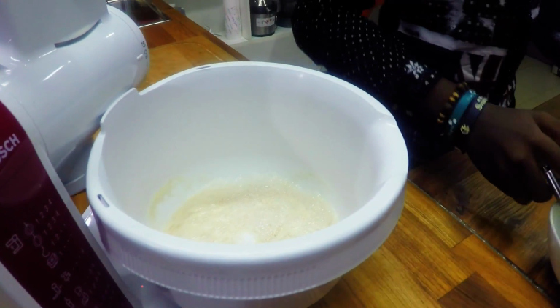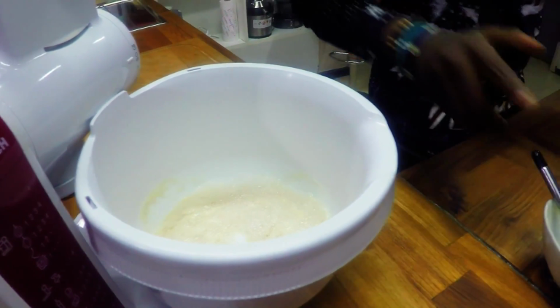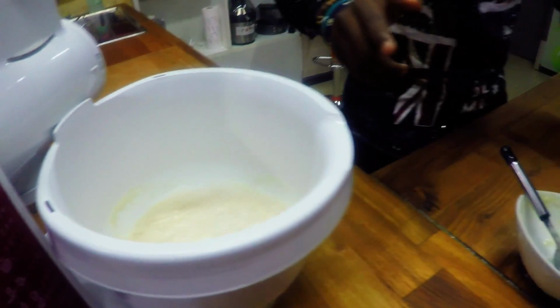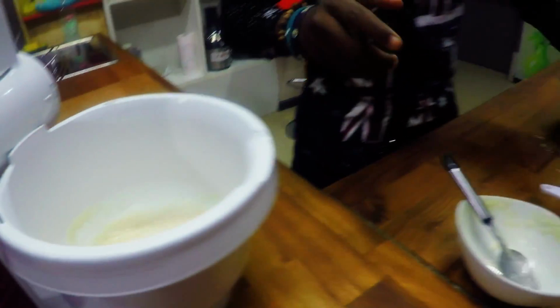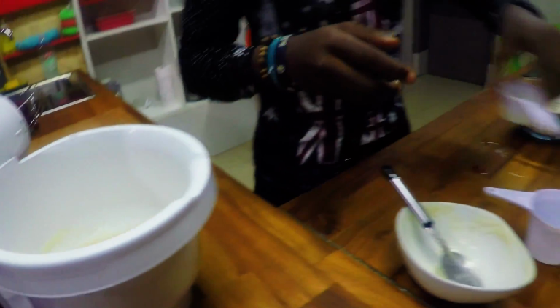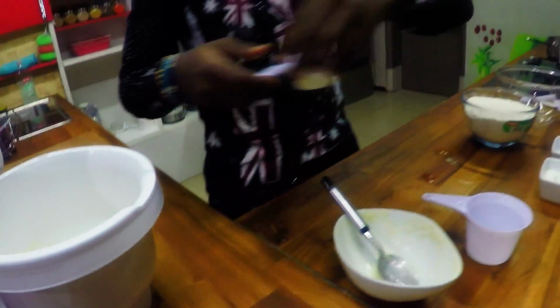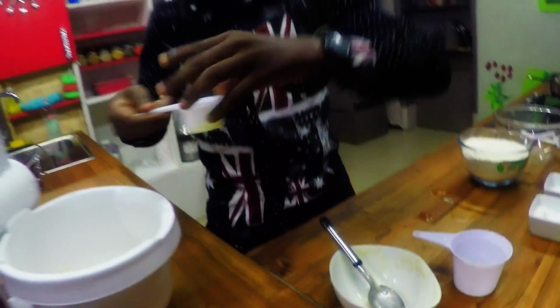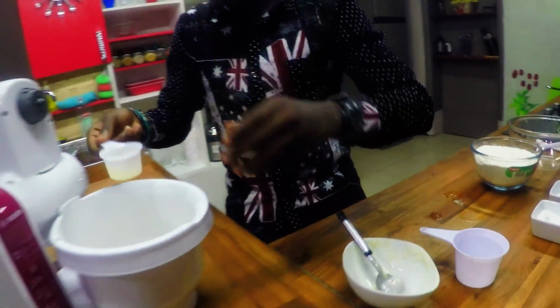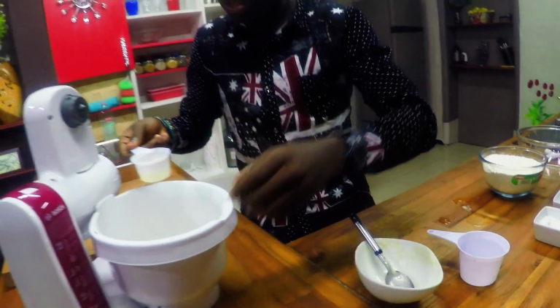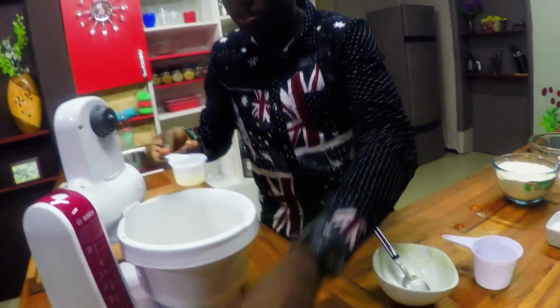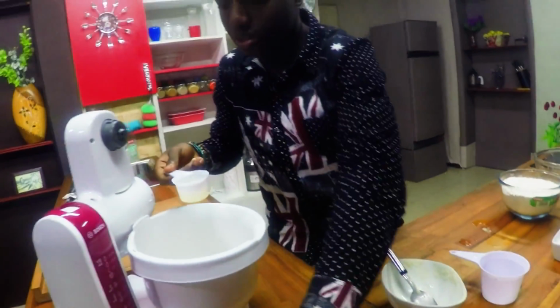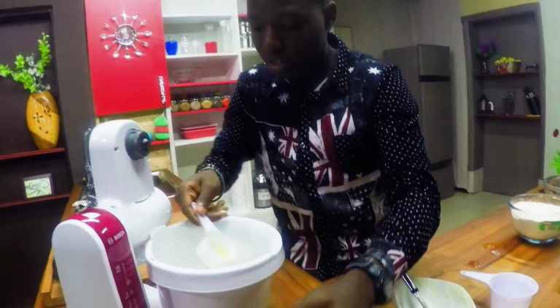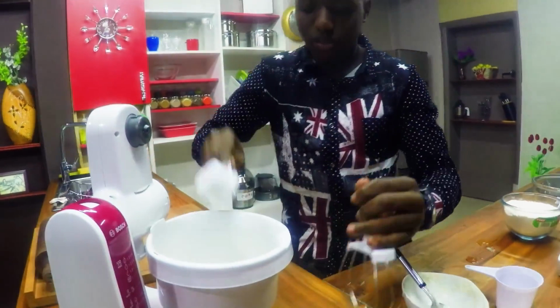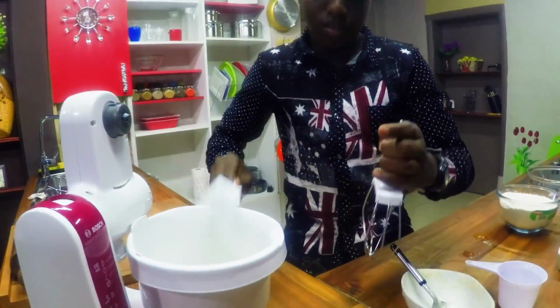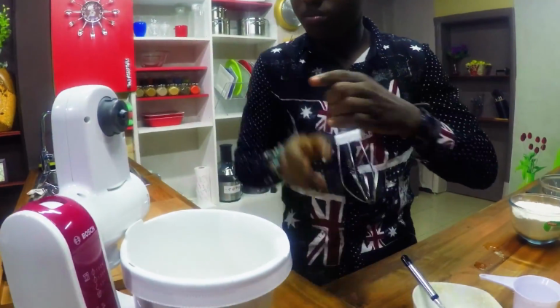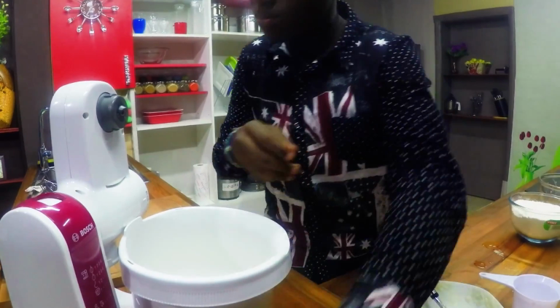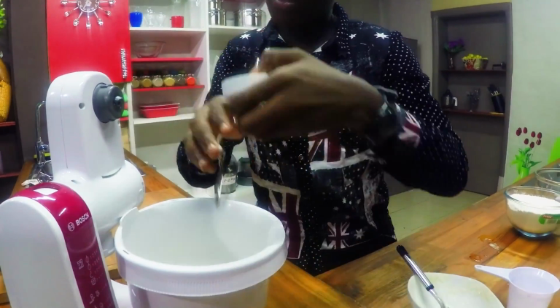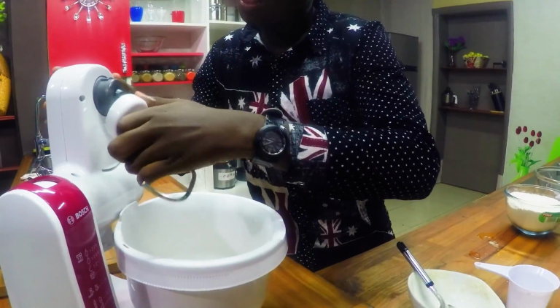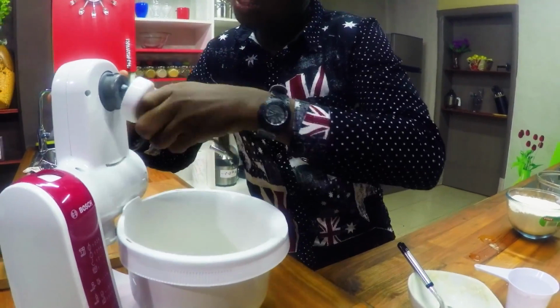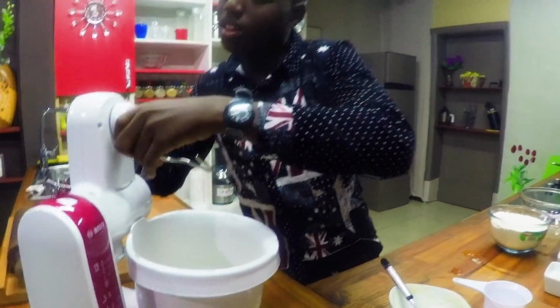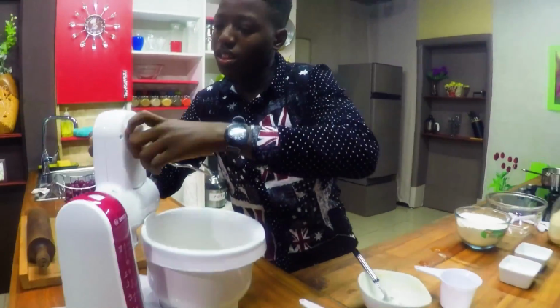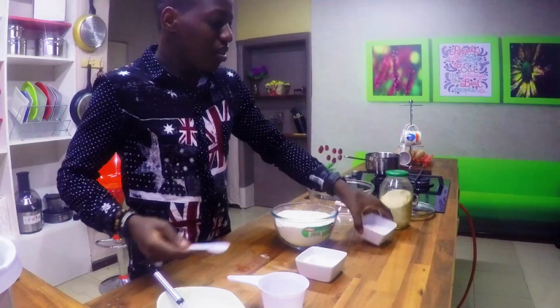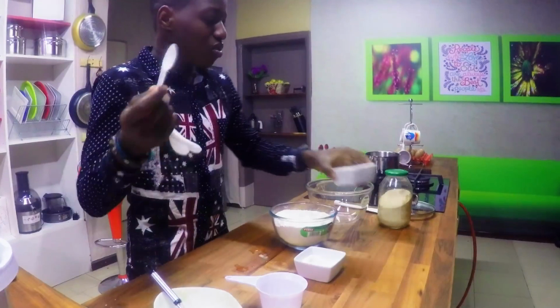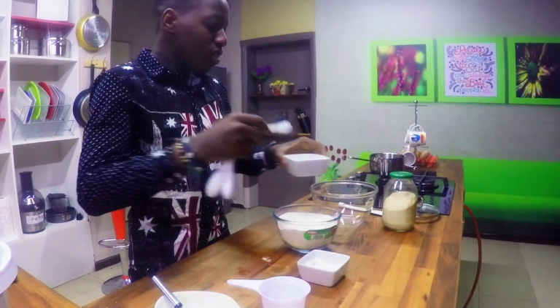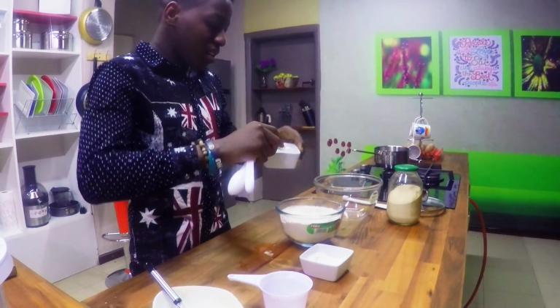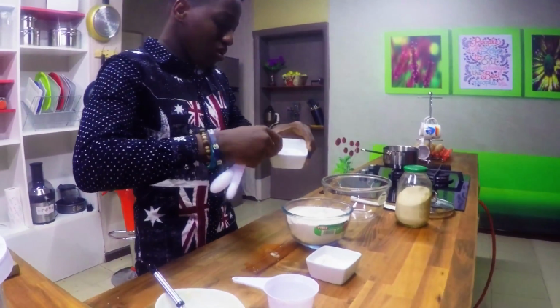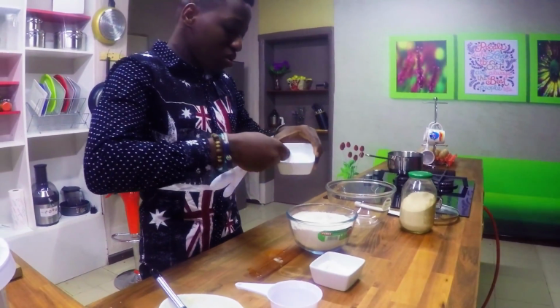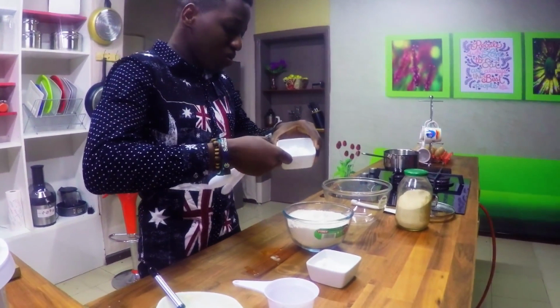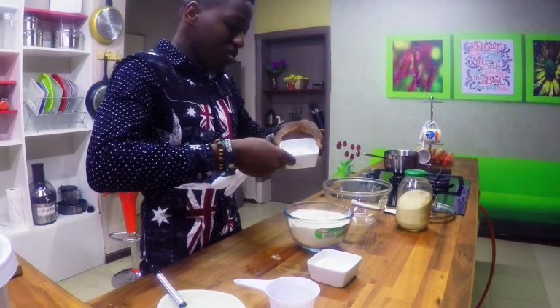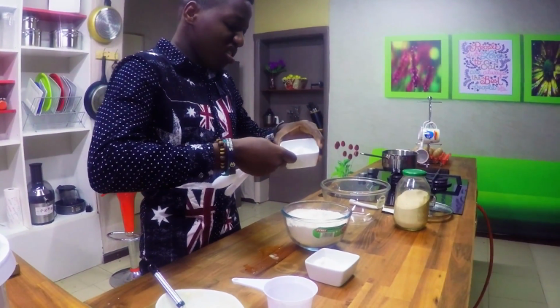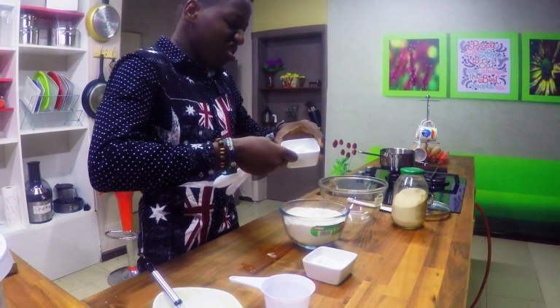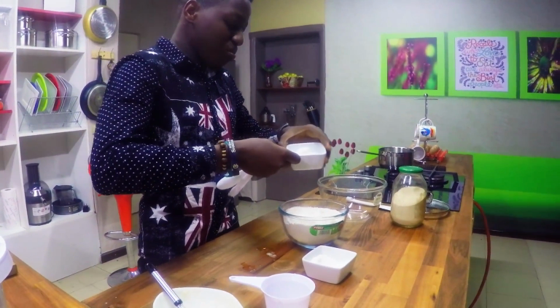Okay, so your oil is going into it. You're going to add some salt.